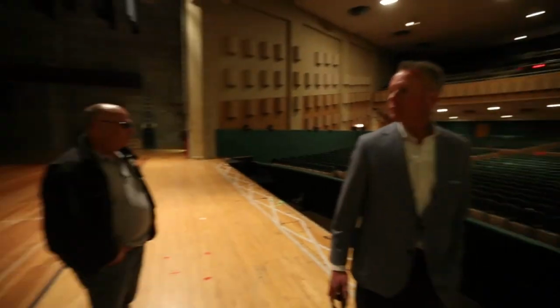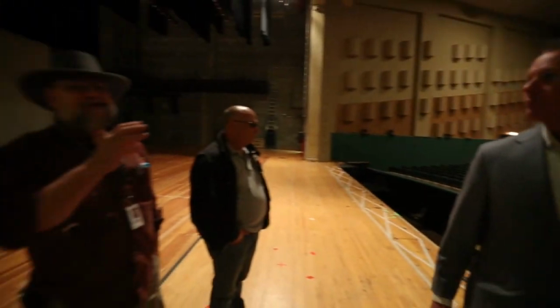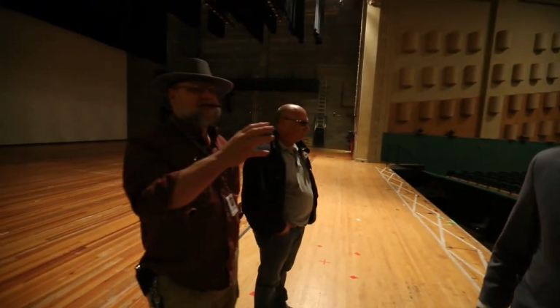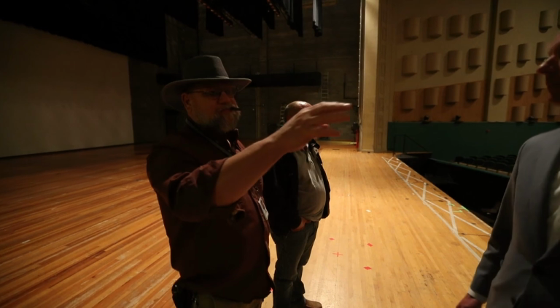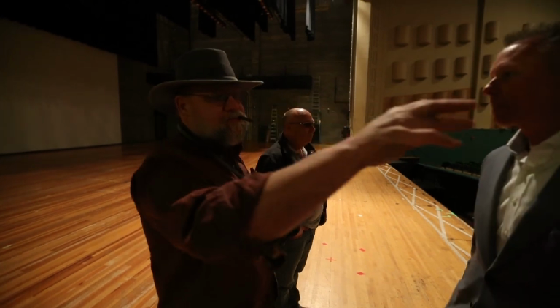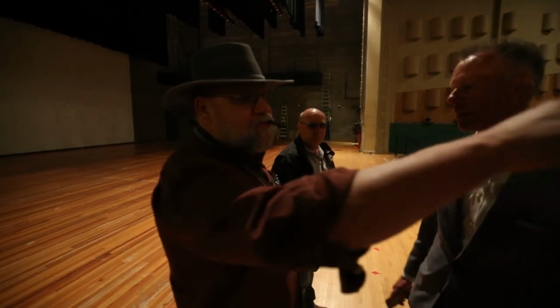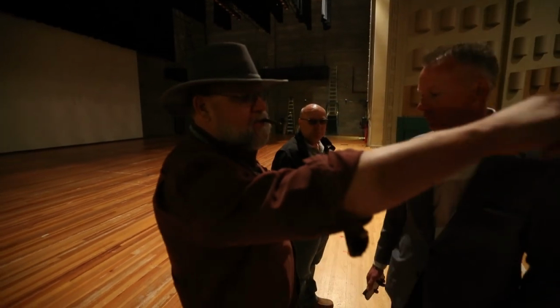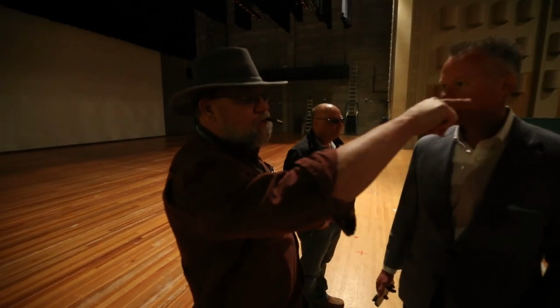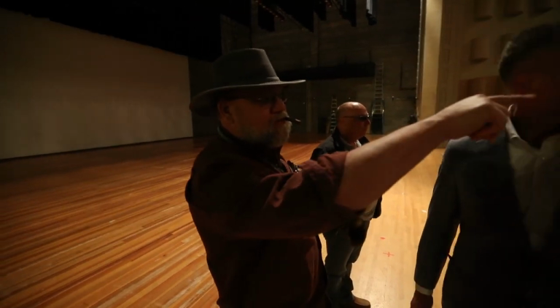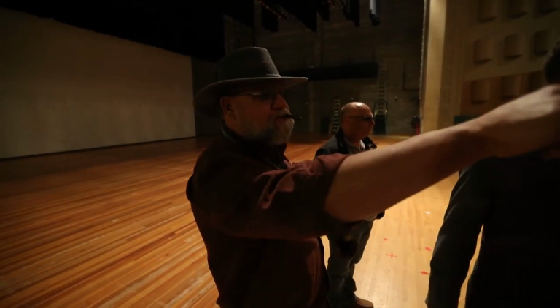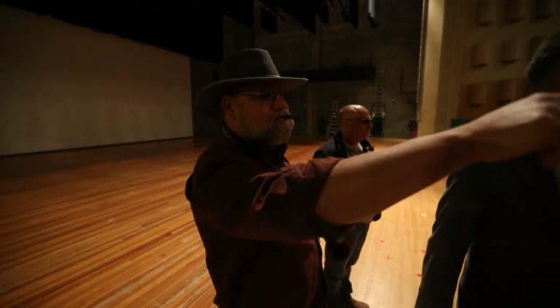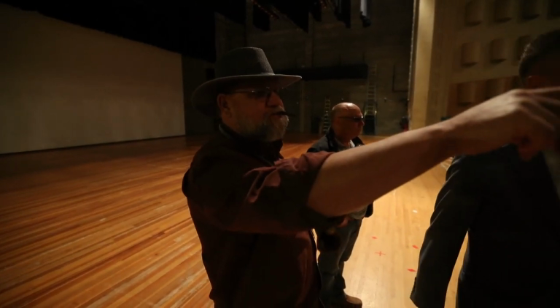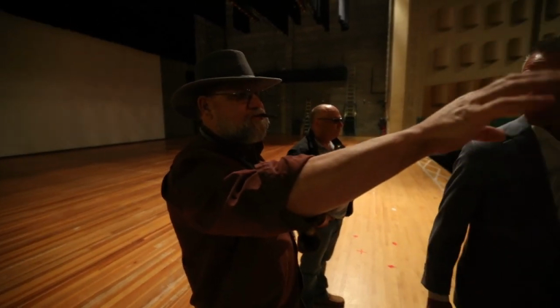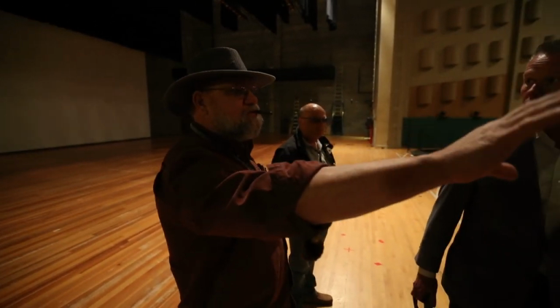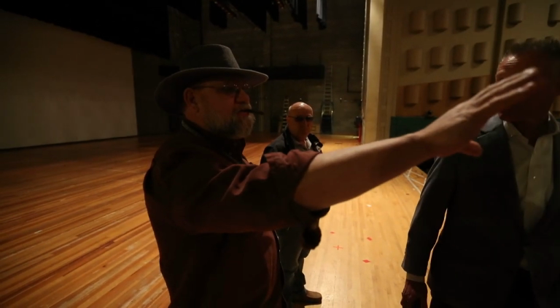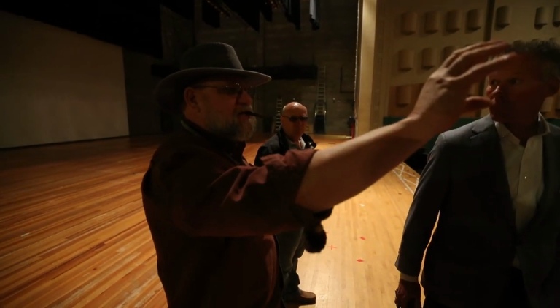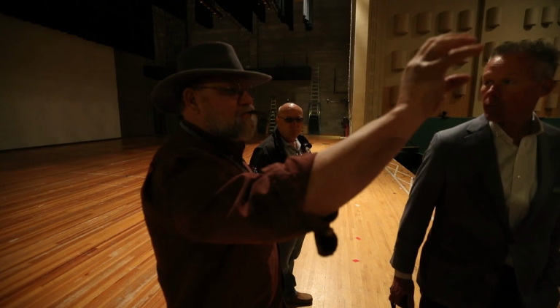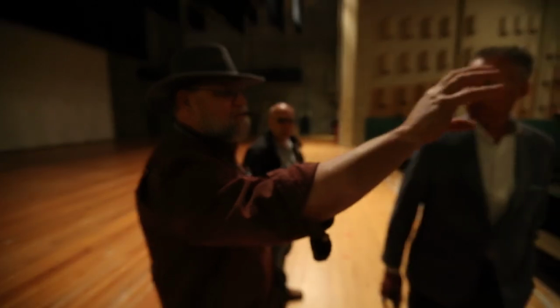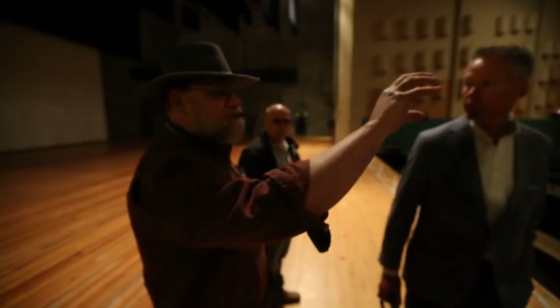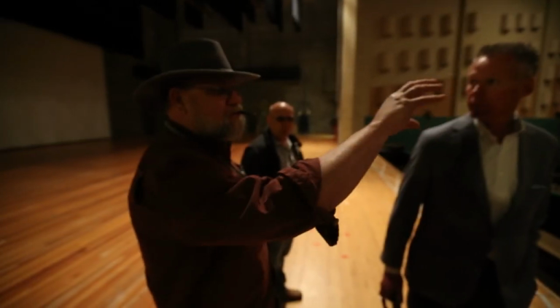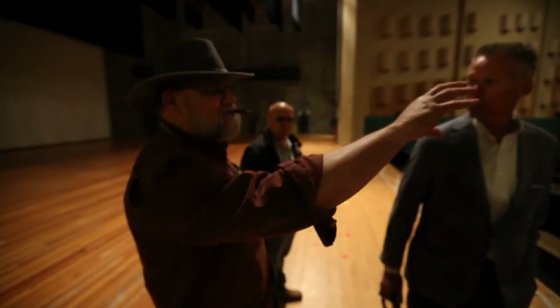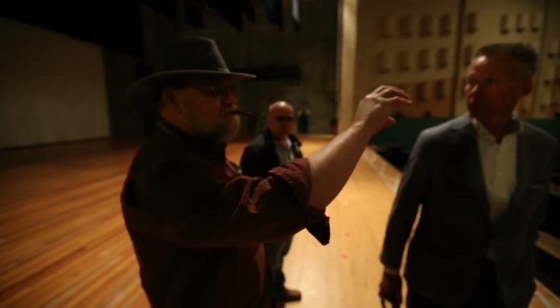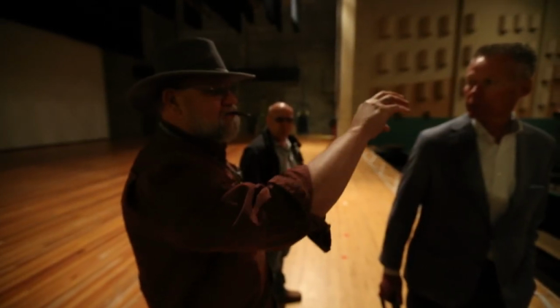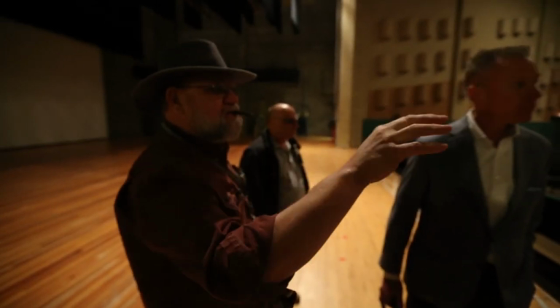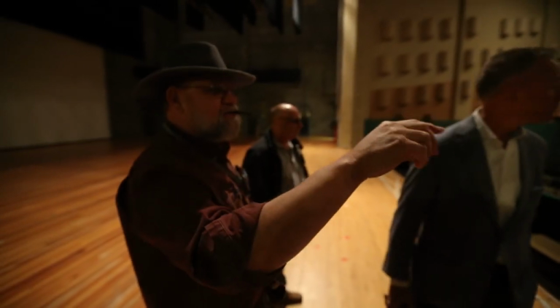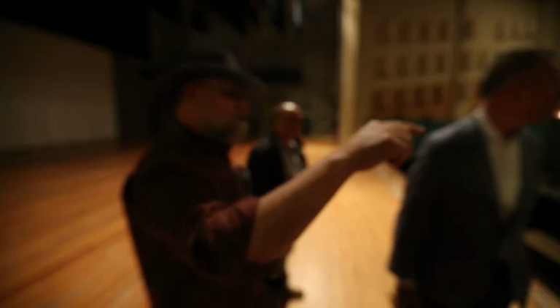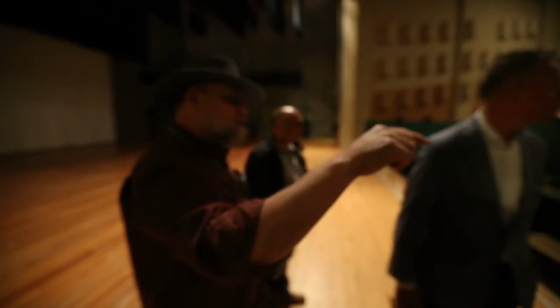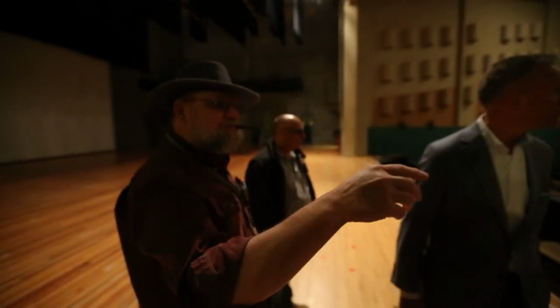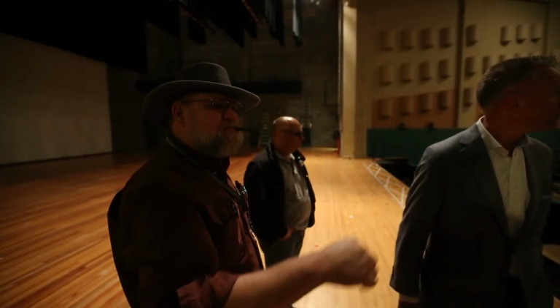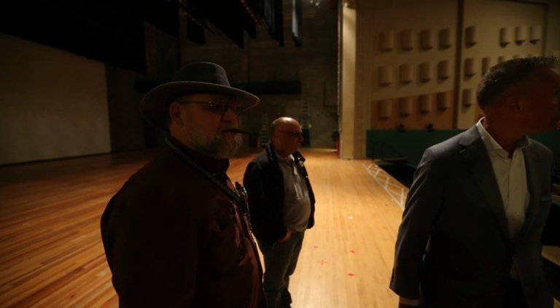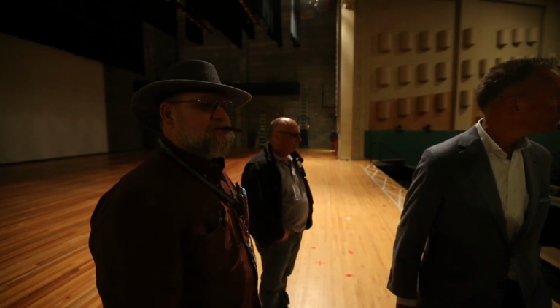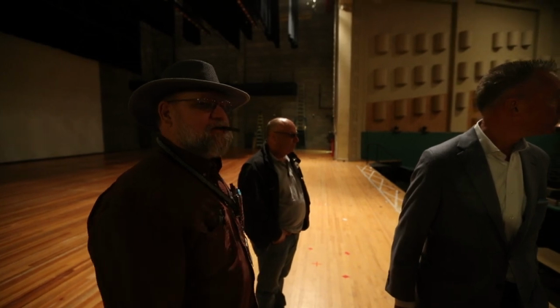At one time, this back wall over here actually had glass and things like that. So it has been remodeled a little bit here and there.